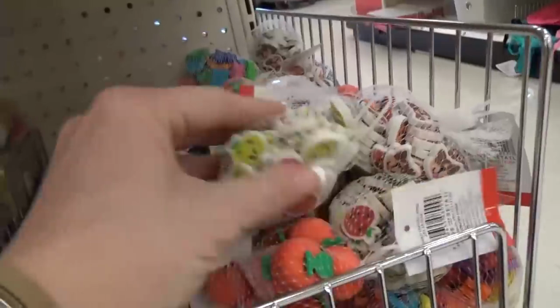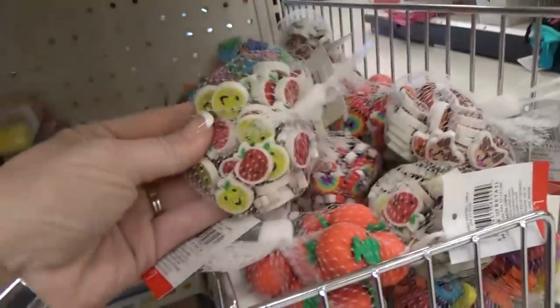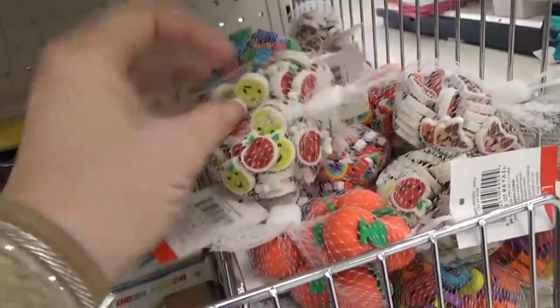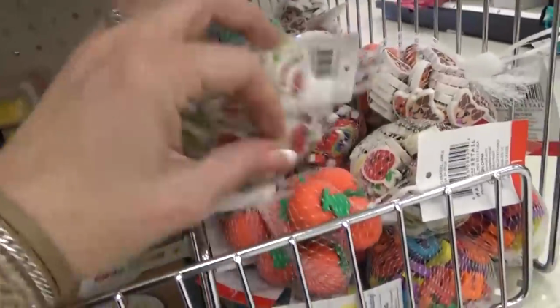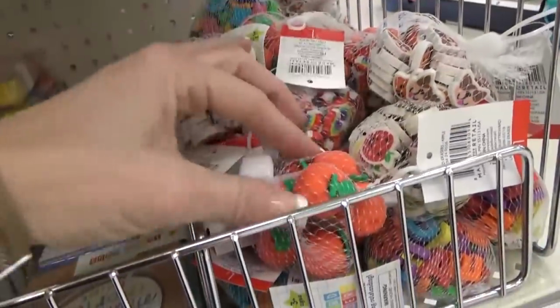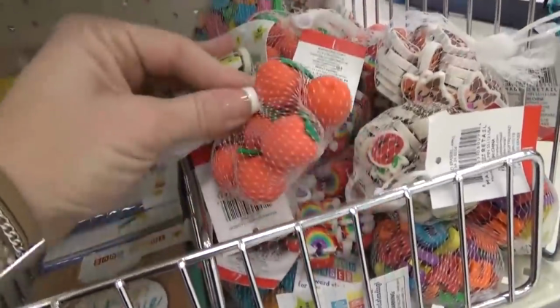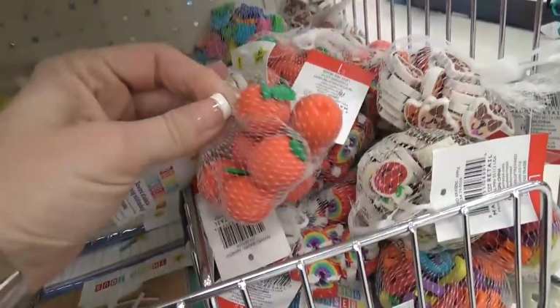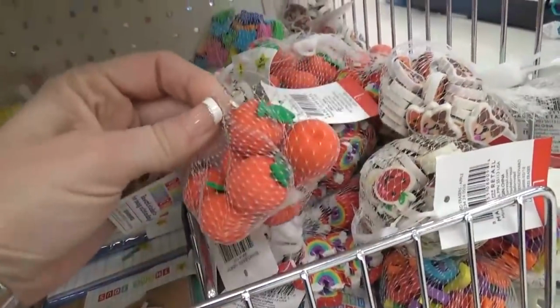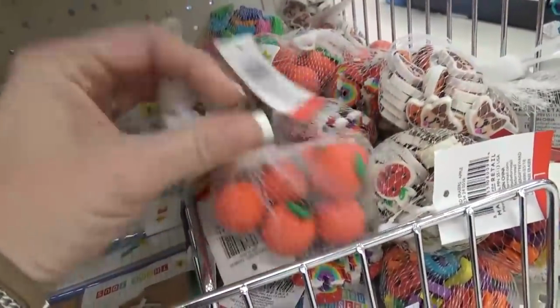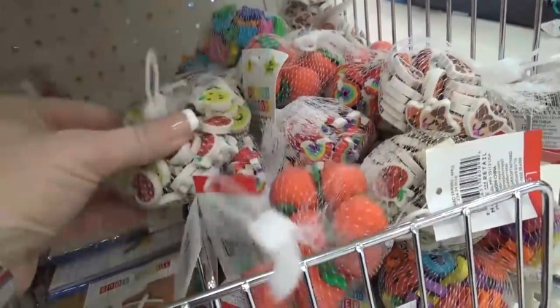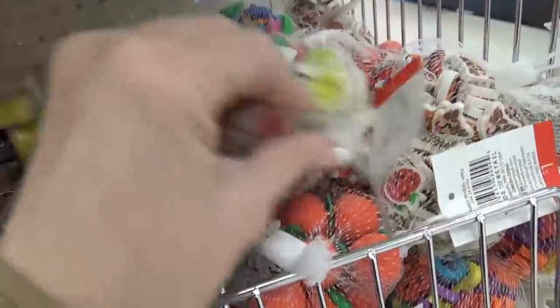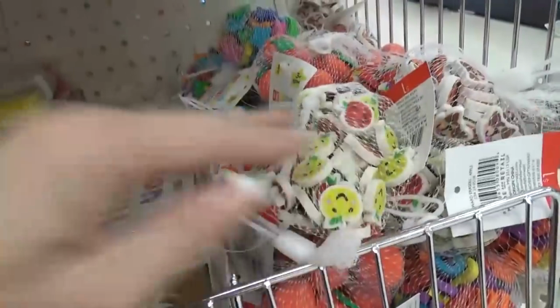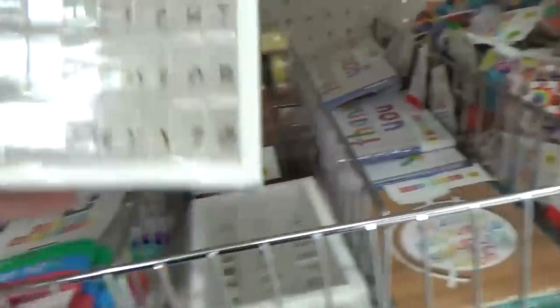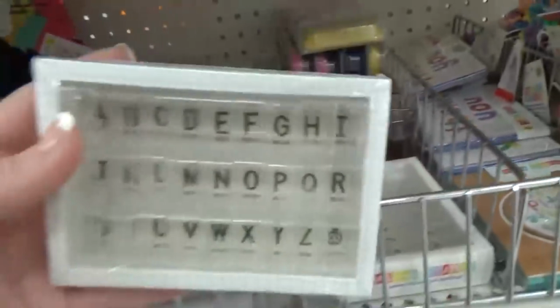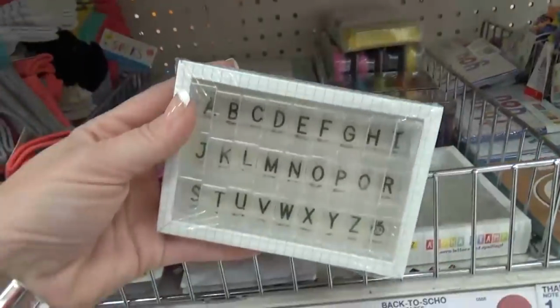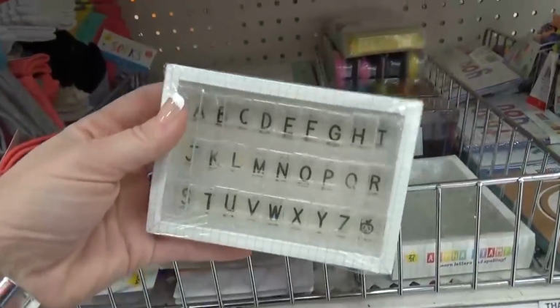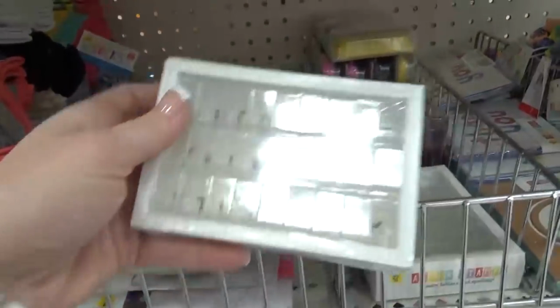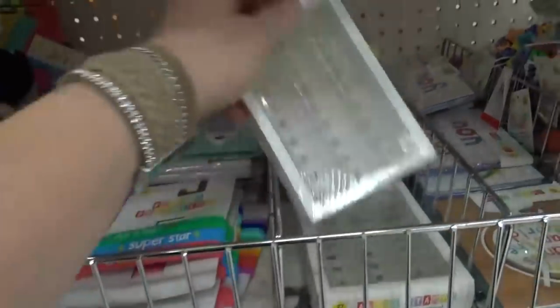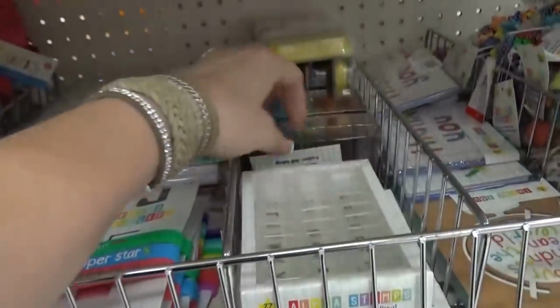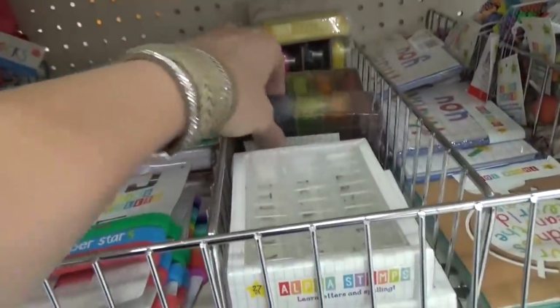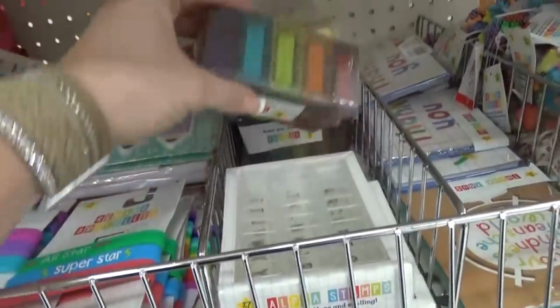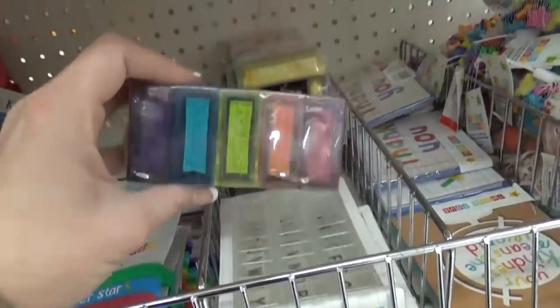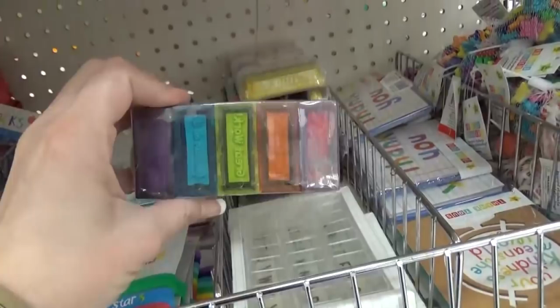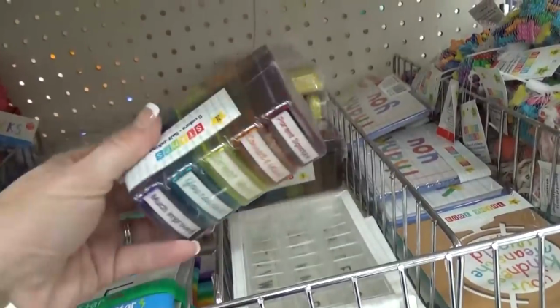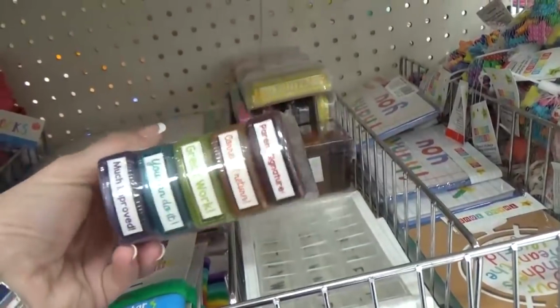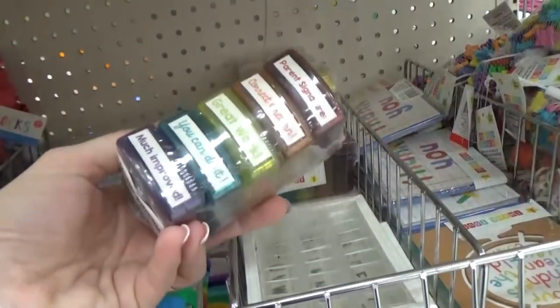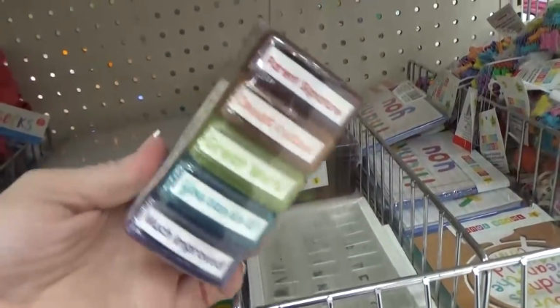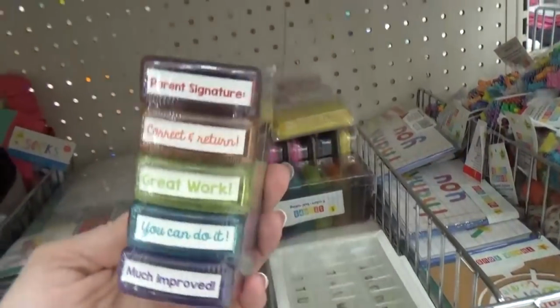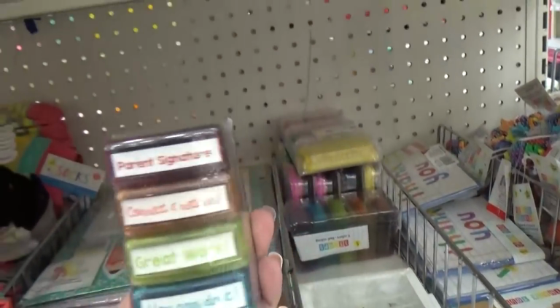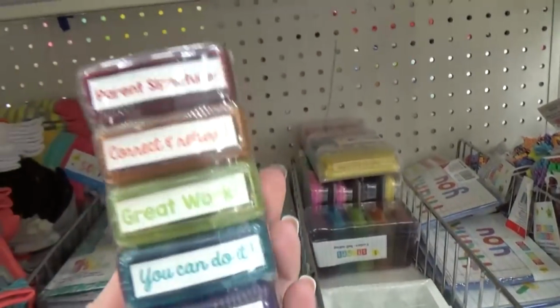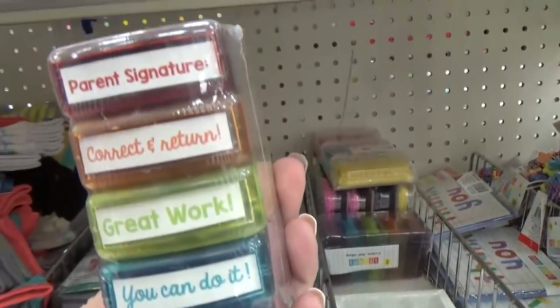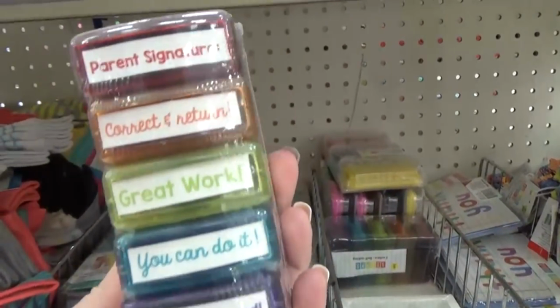Look at all of these adorable erasers — we have little apples and rainbows. And if you're into stamps, this is a great time to go. They had so many different stamps that are perfect for teachers if you need to grade papers and things like that.